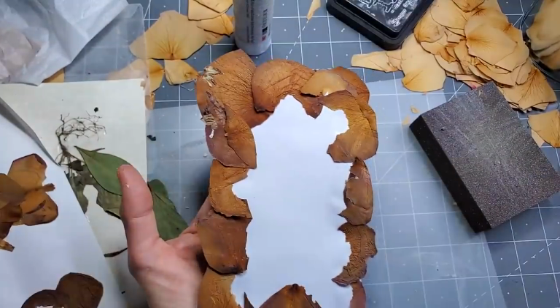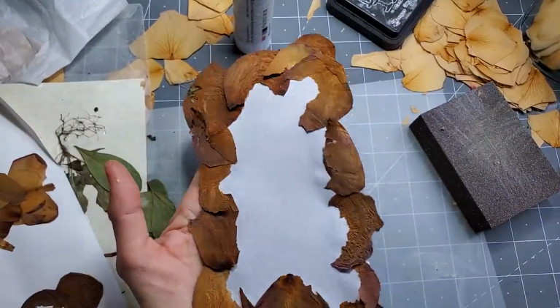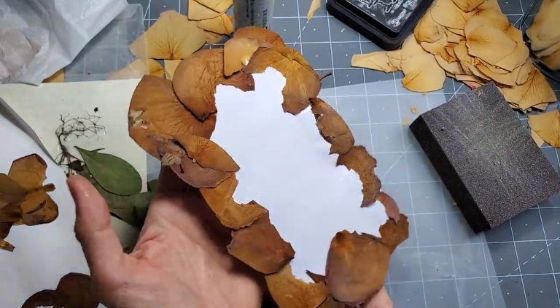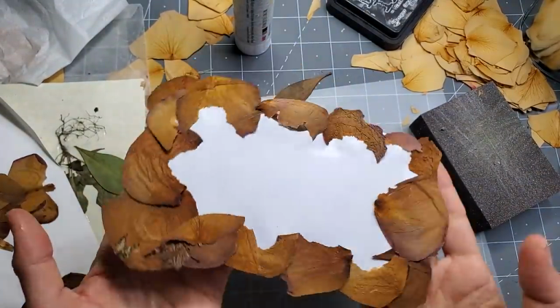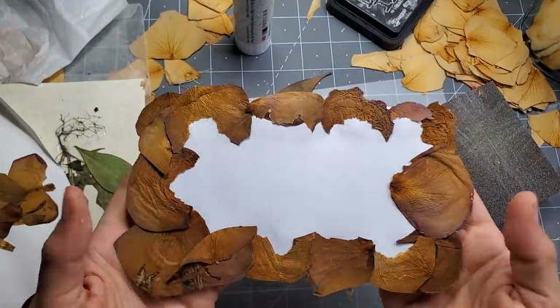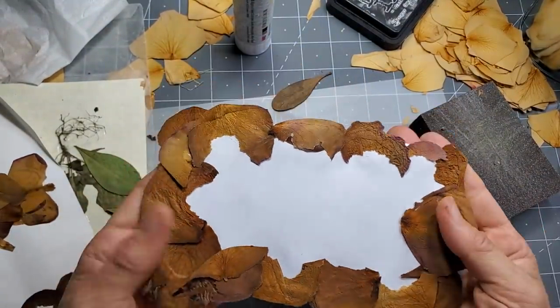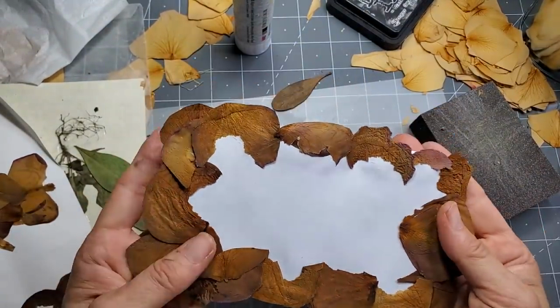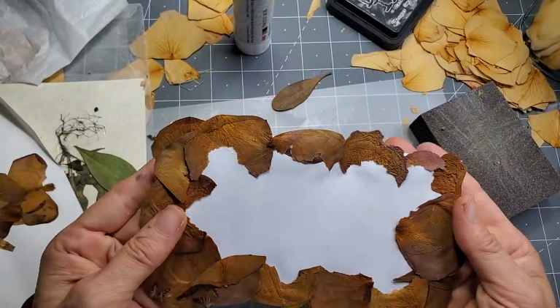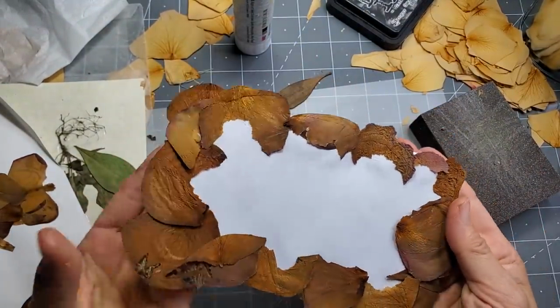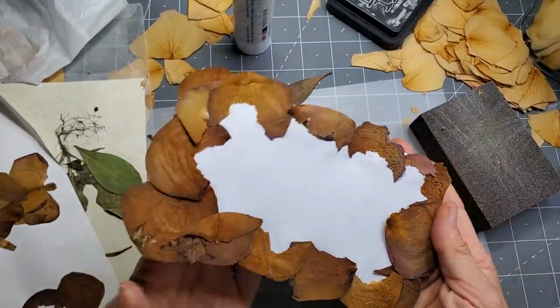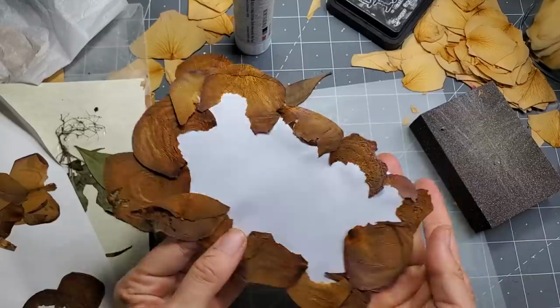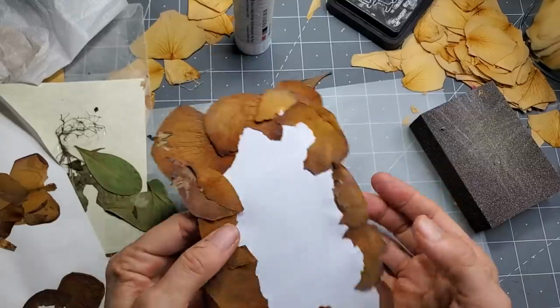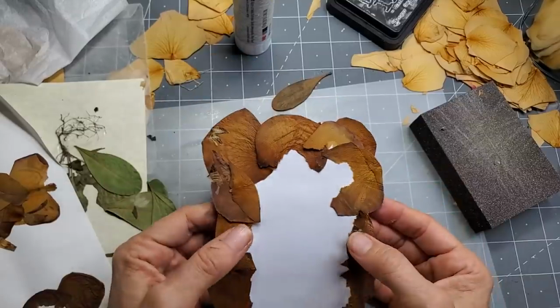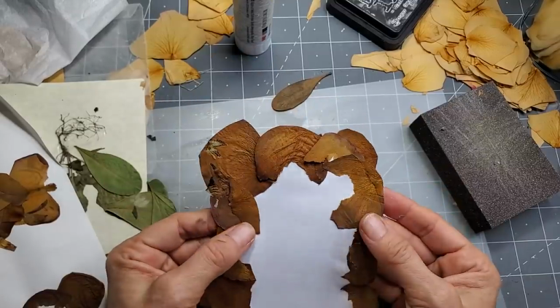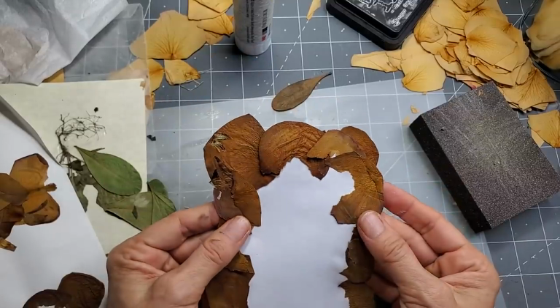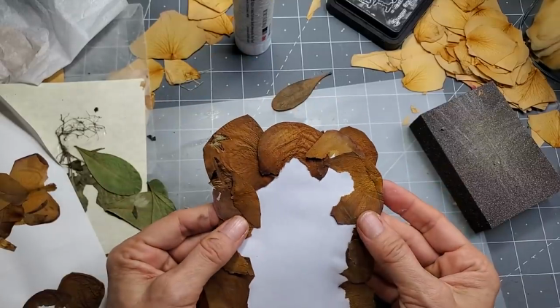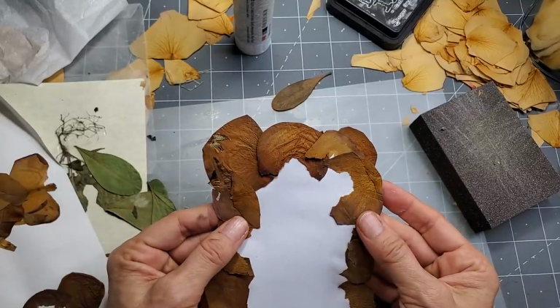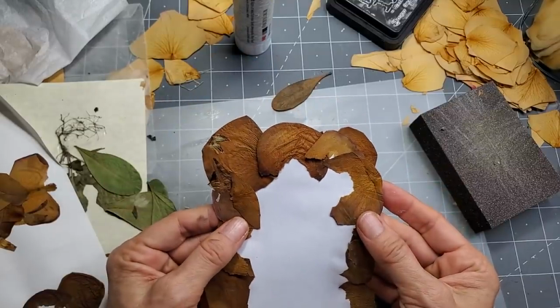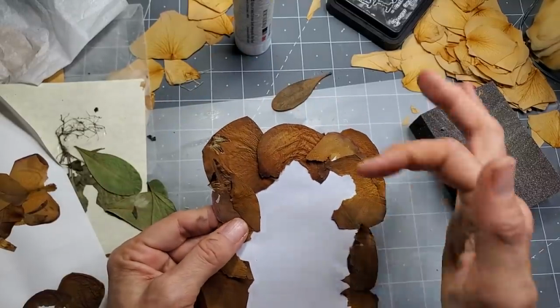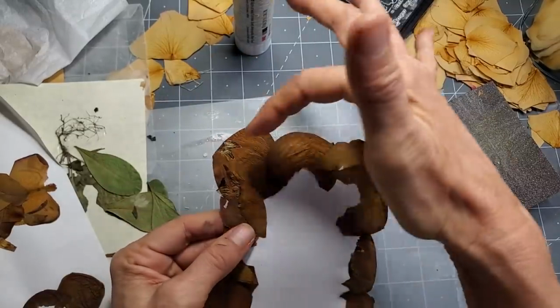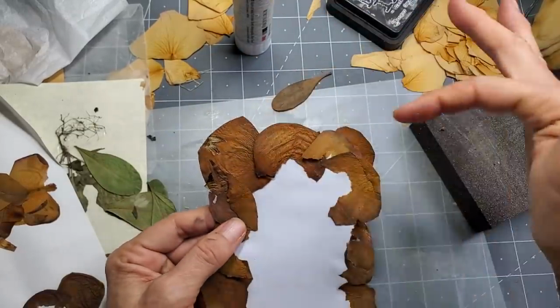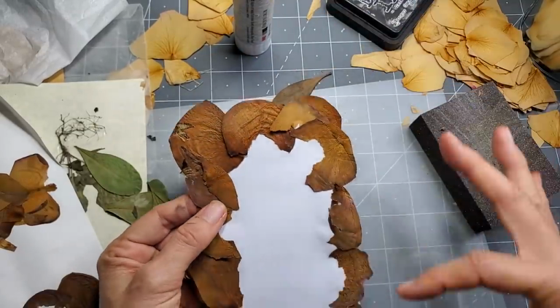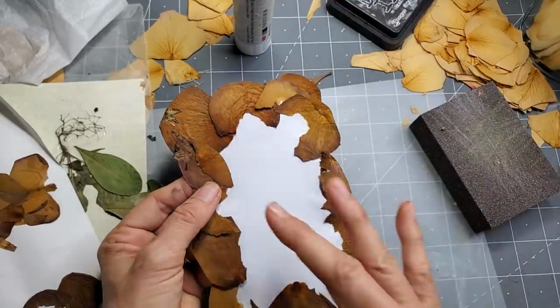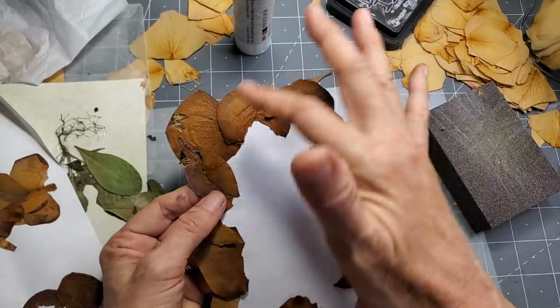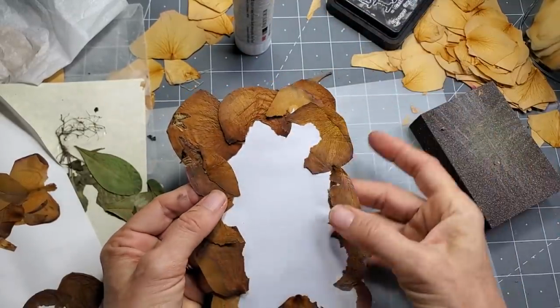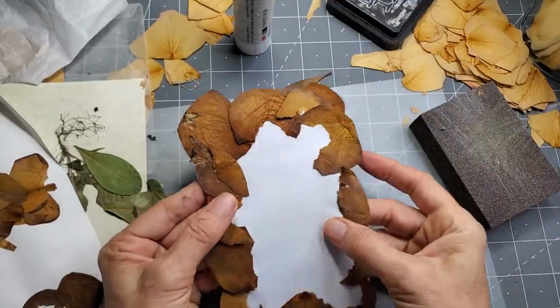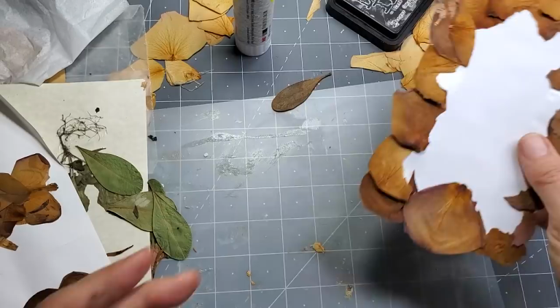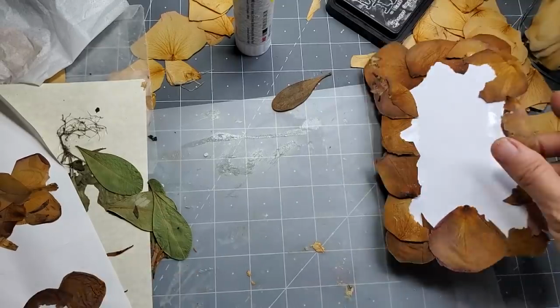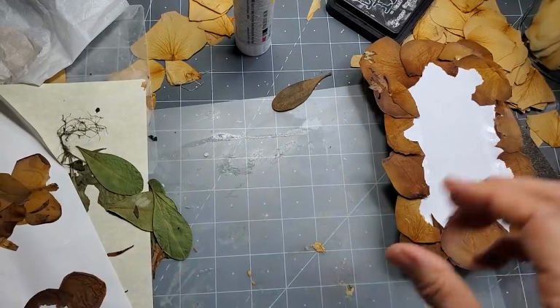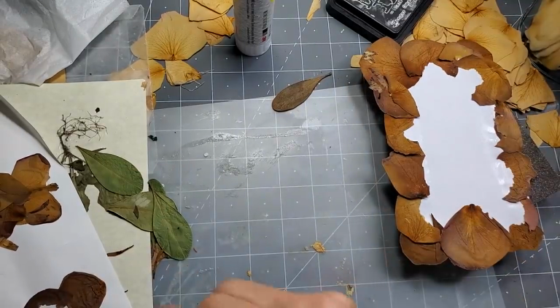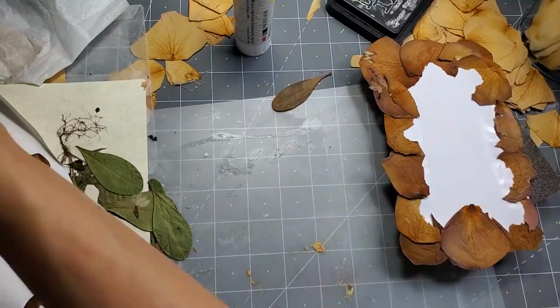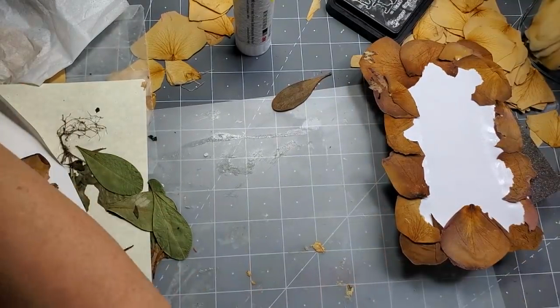I think it's like very mother nature looking. The fact that I'm going to mount the whole thing to a page, I think will keep these other little pieces more intact, because I'm going to glue those down too.